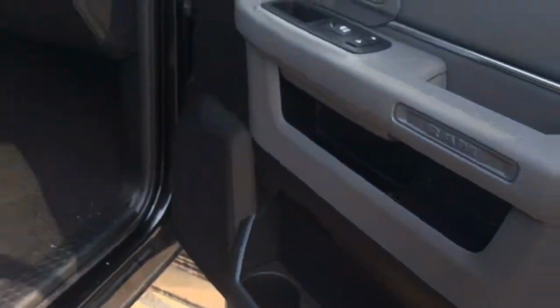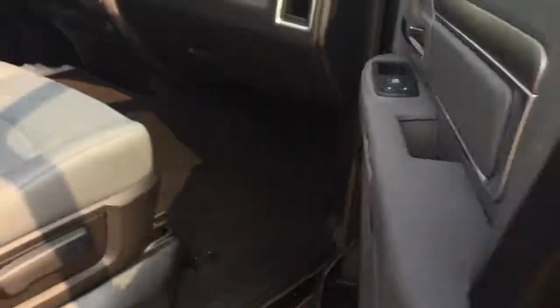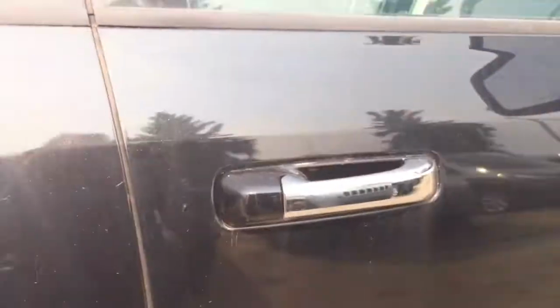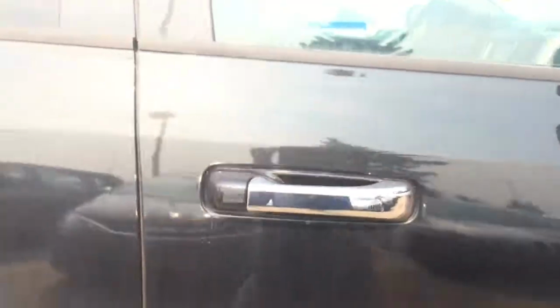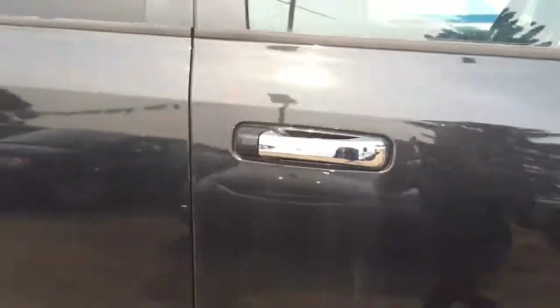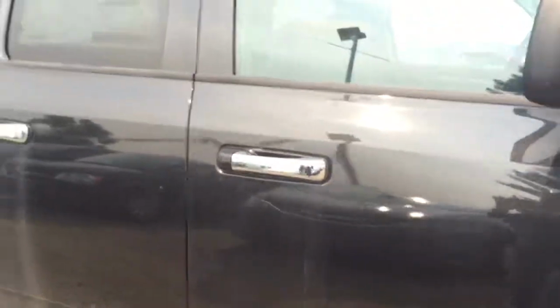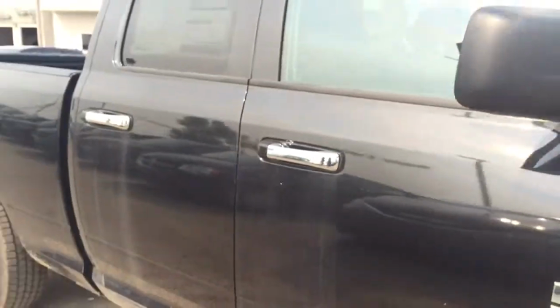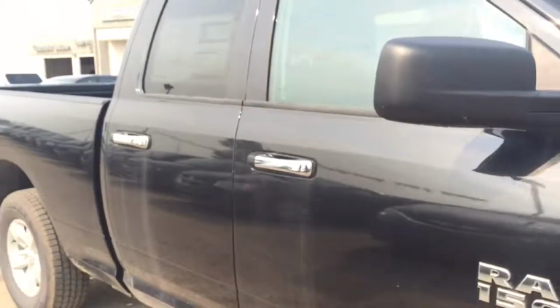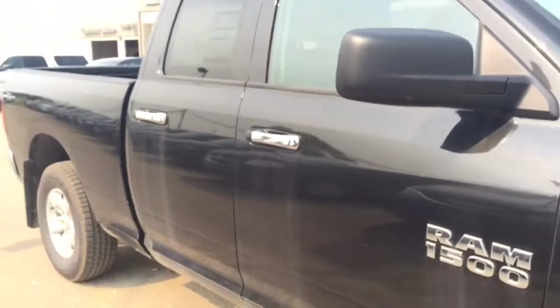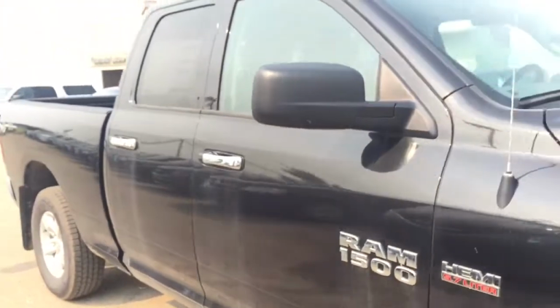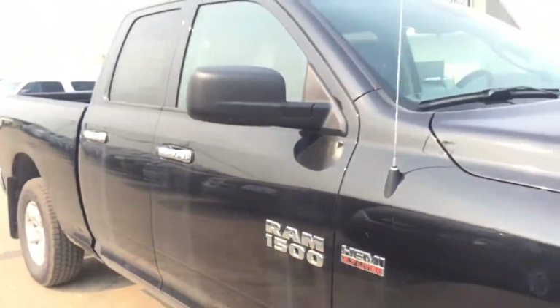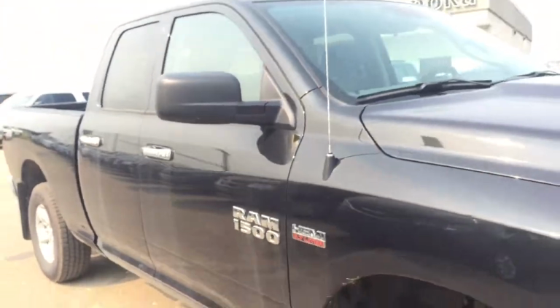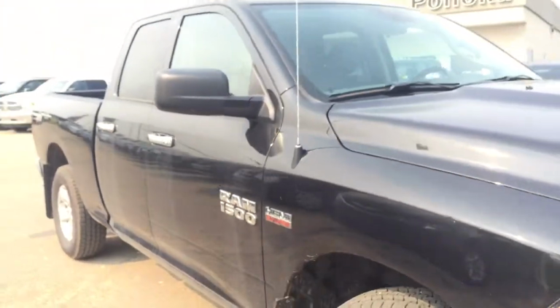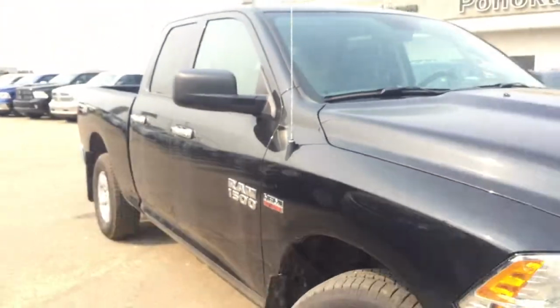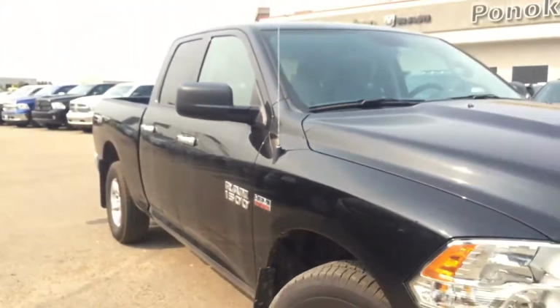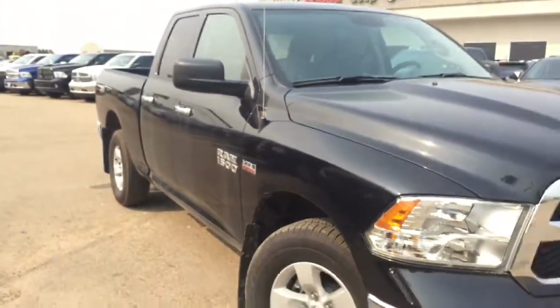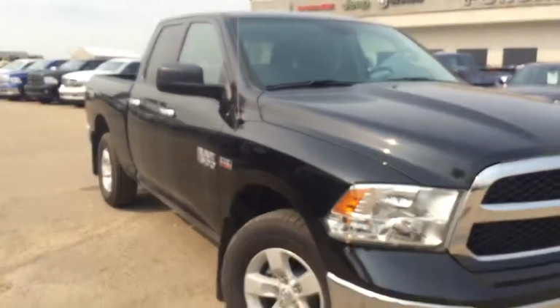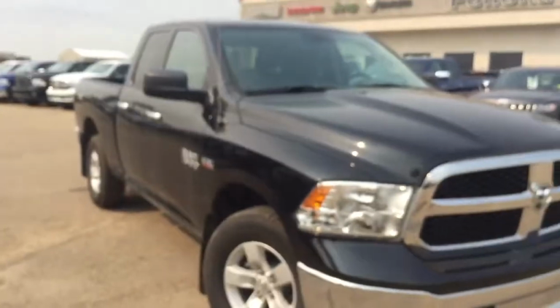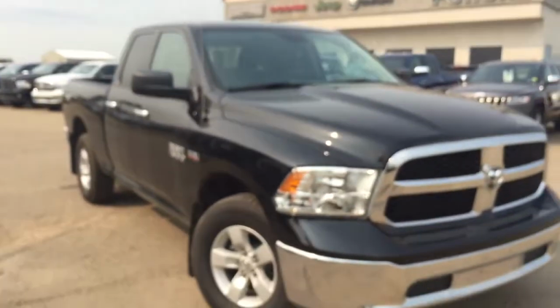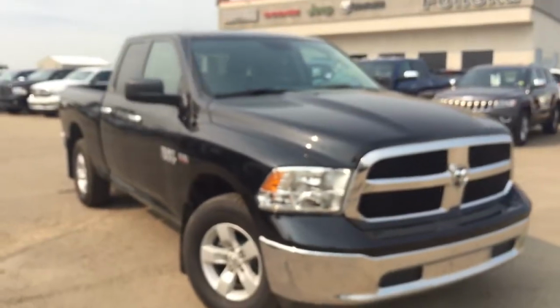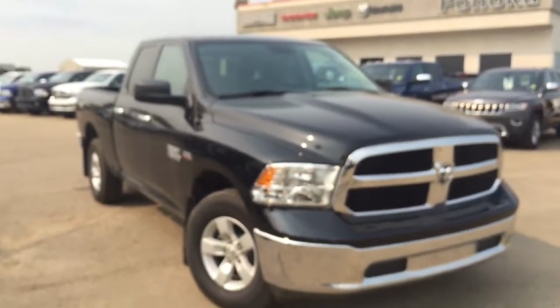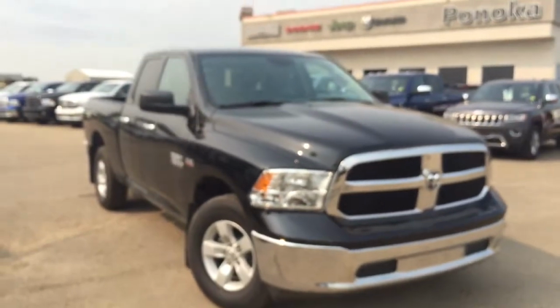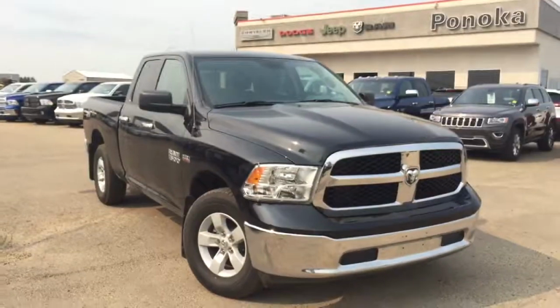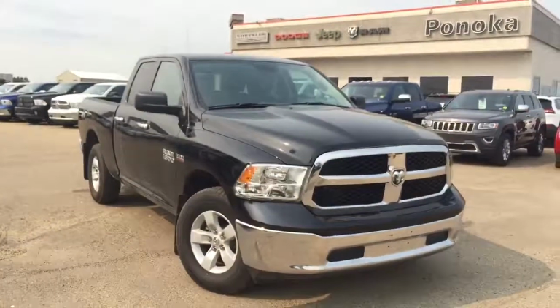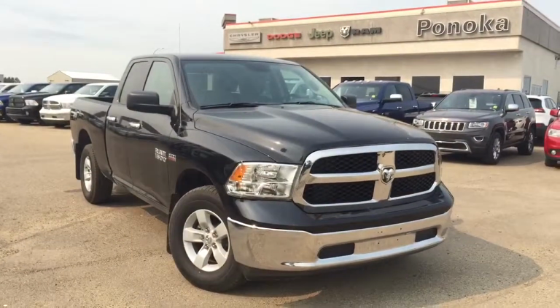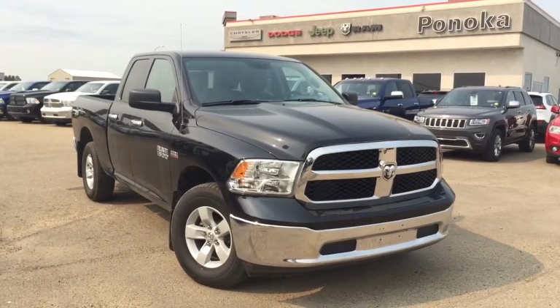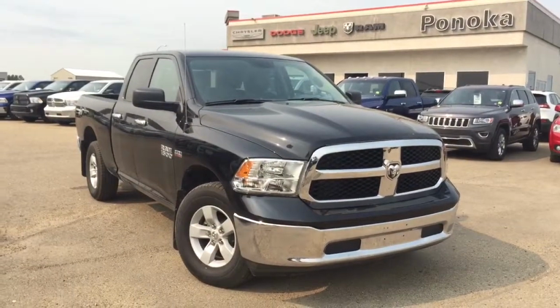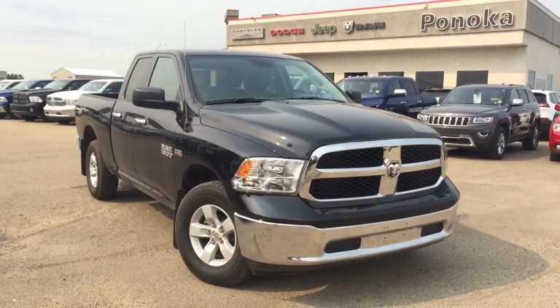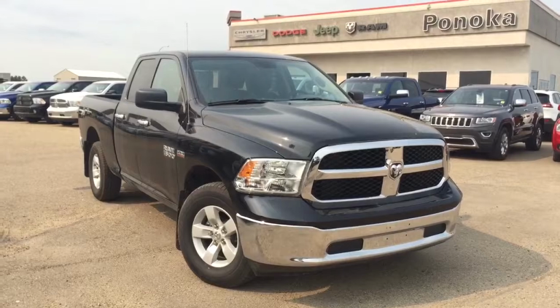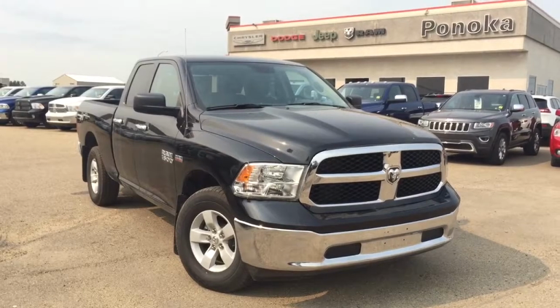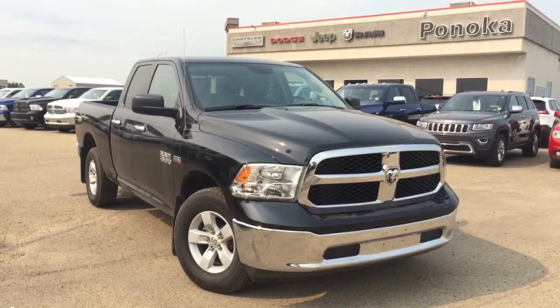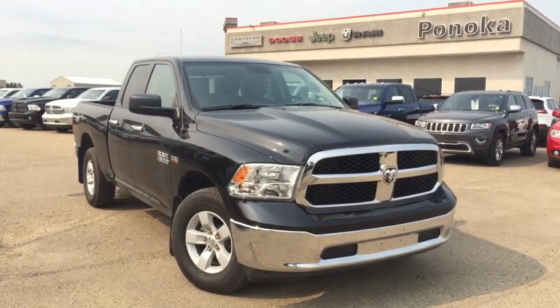If you guys are interested in this truck or you want to take it out on a test drive, or if you have any more questions about it, you can head on down to Ben Uncle Chrysler. We have an excellent sales team and a great finance team waiting to help you out. We are located just on the south end just off of Highway 28. Have a wonderful day guys, thanks for watching.